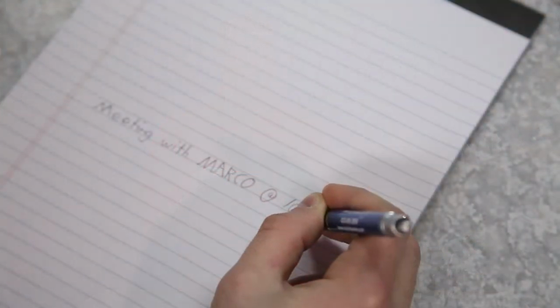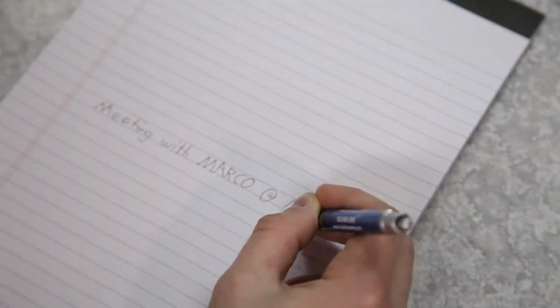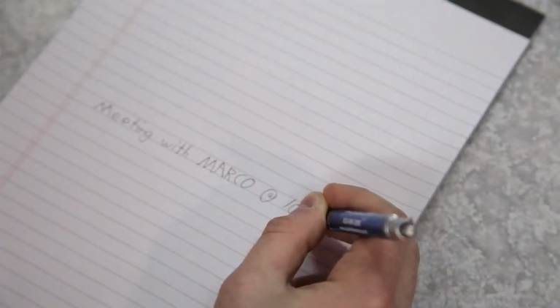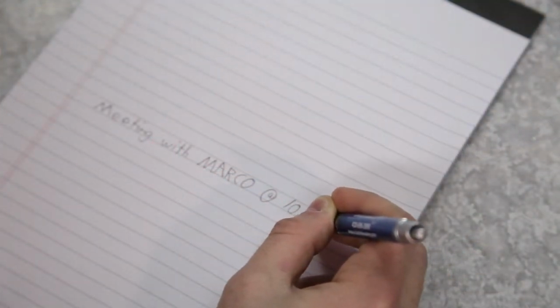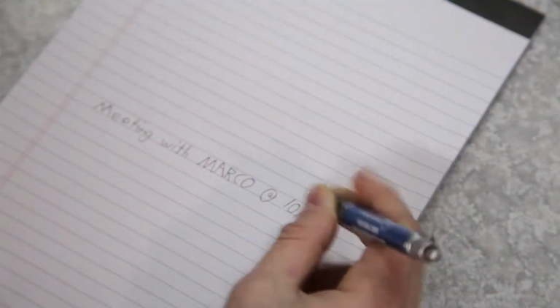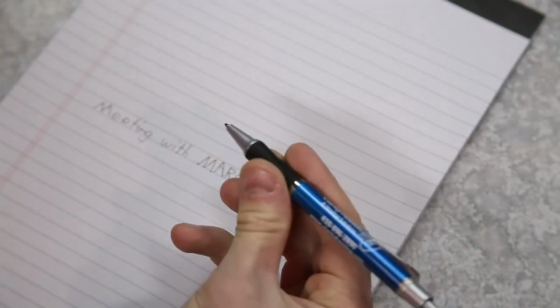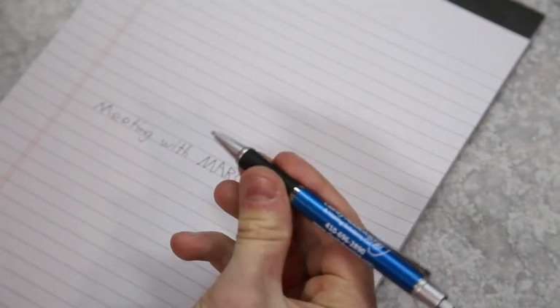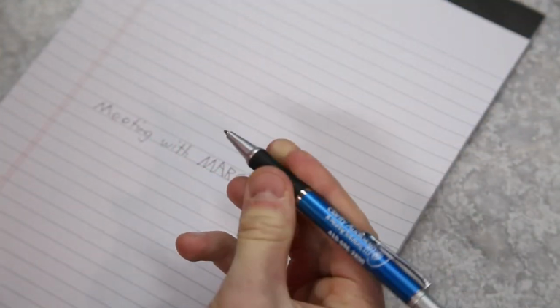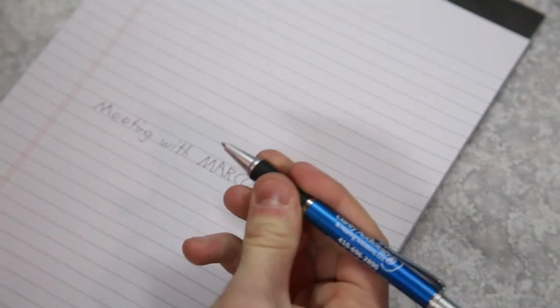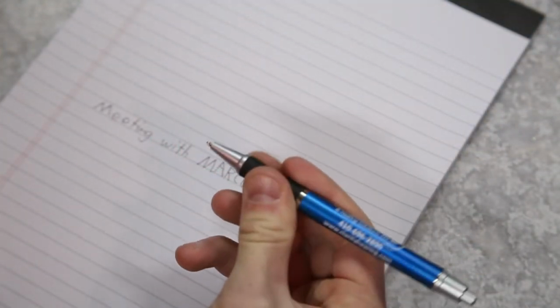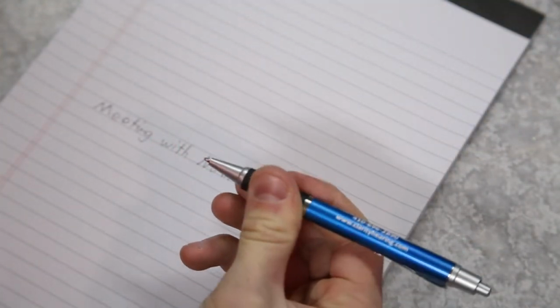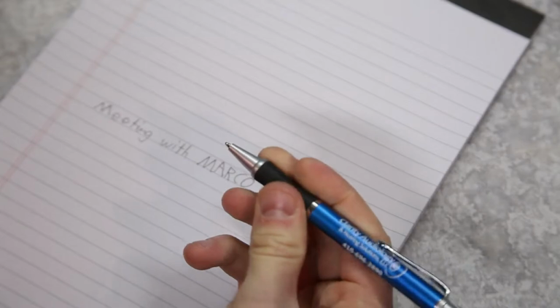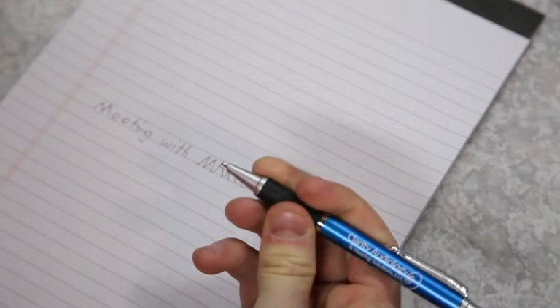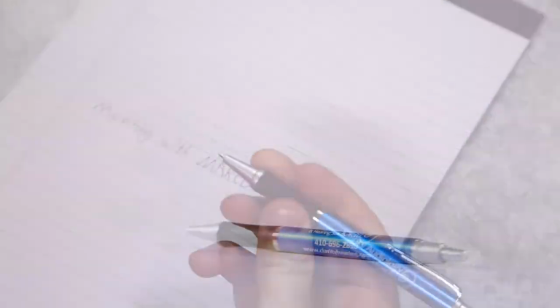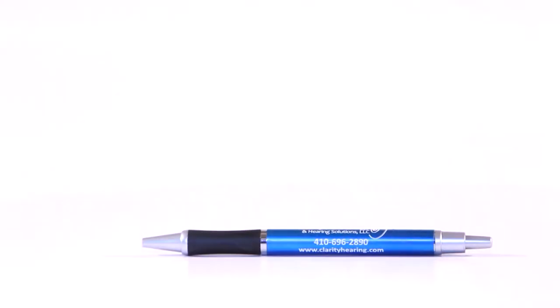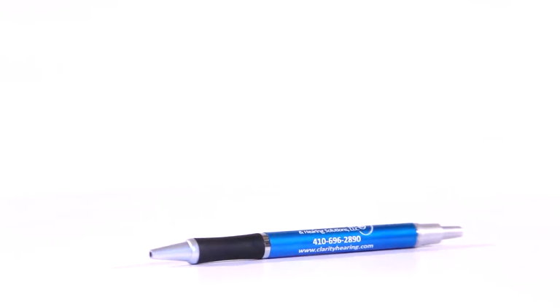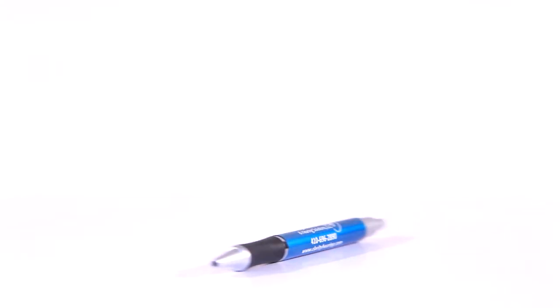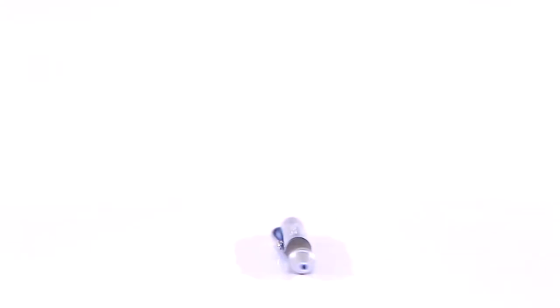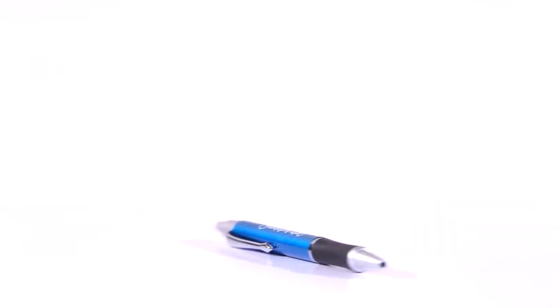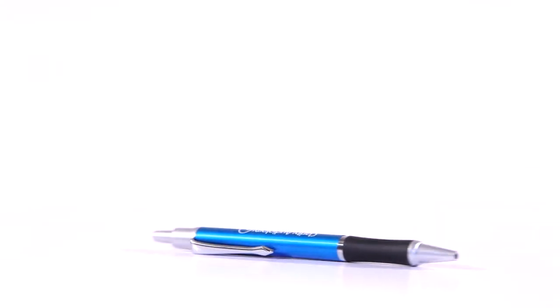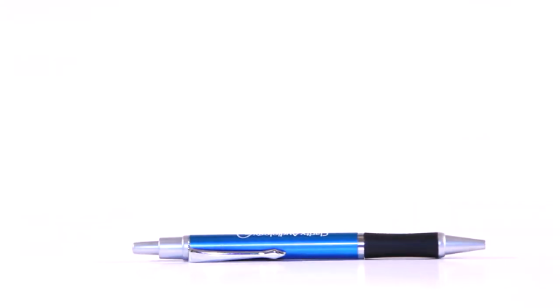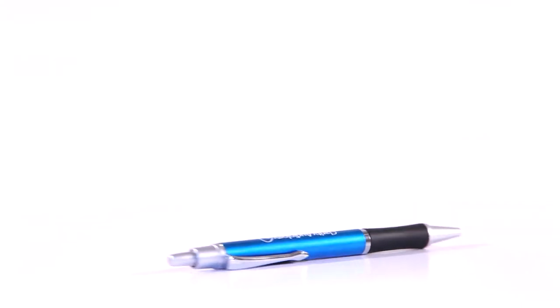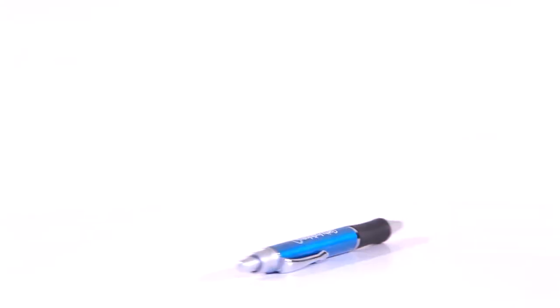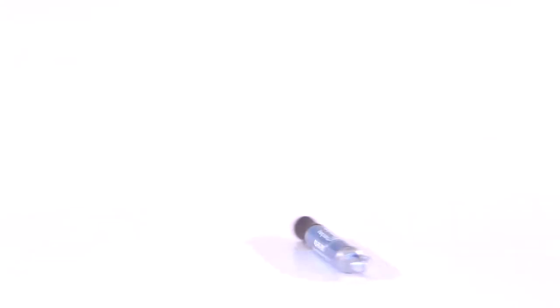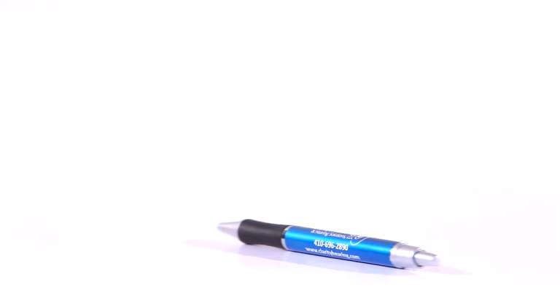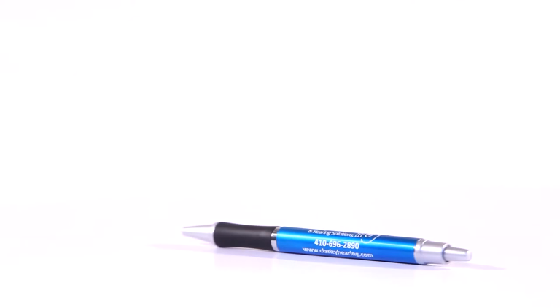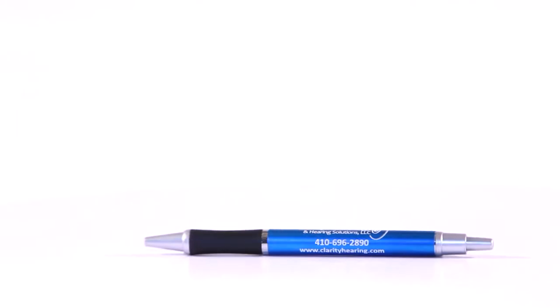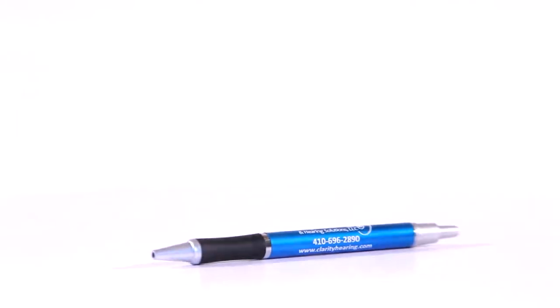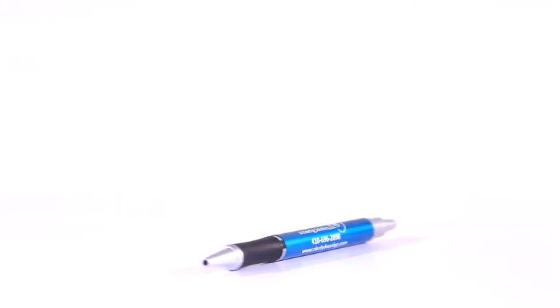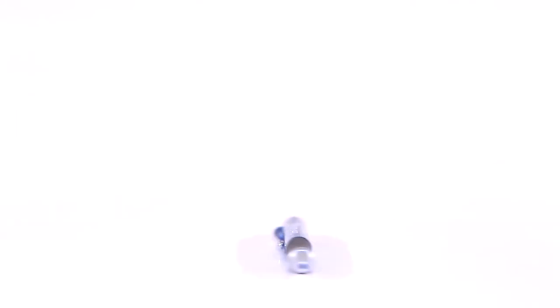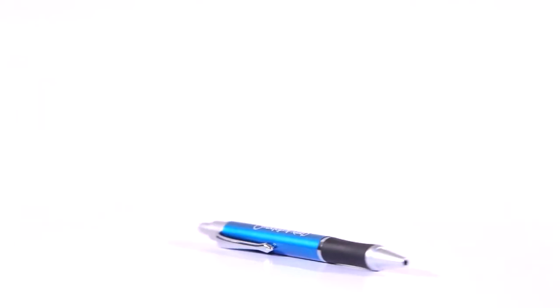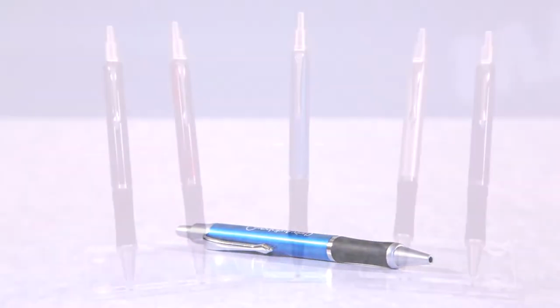This pen's soft rubber grip fits comfortably into your hand to help fight off writing cramps. Hand this out to customers to show them that your brand is quality, meaning that you use quality products too. Plus, the stash design is sure to draw attention to your logo.